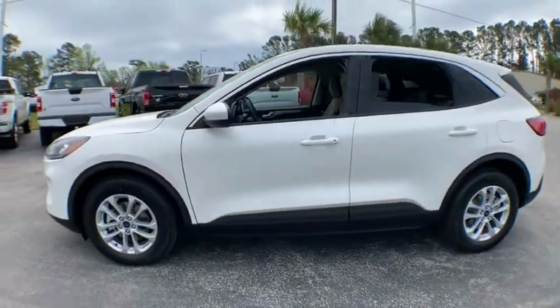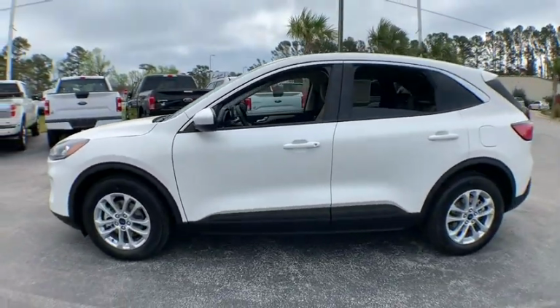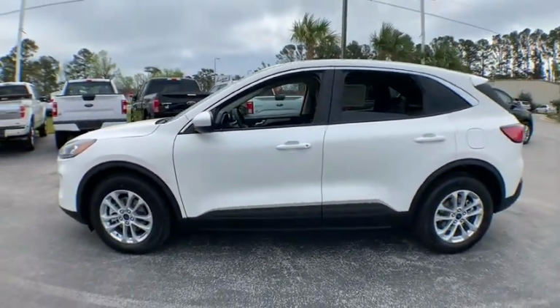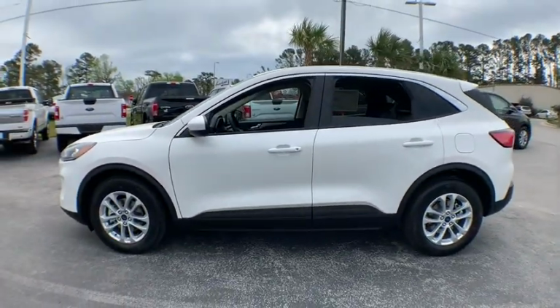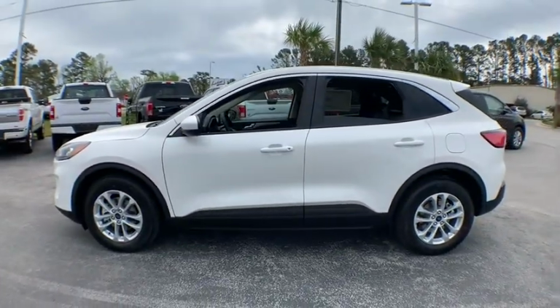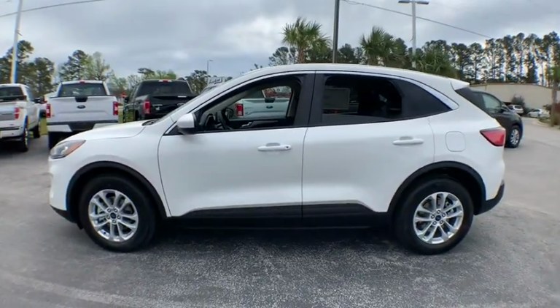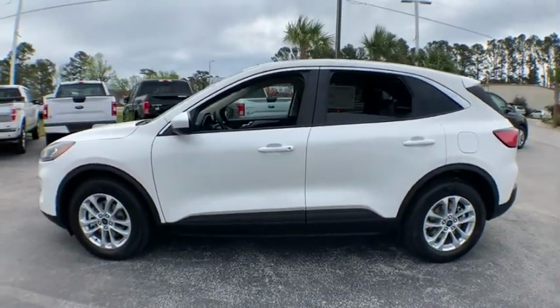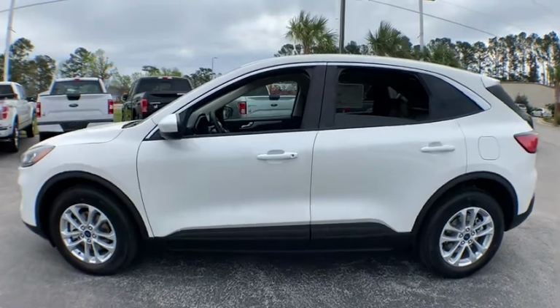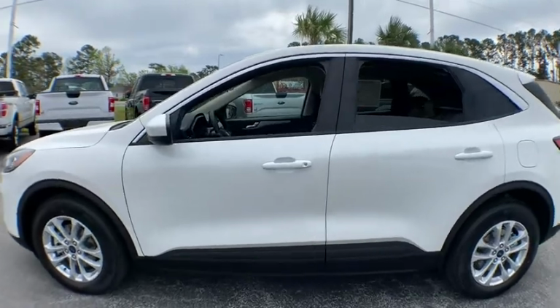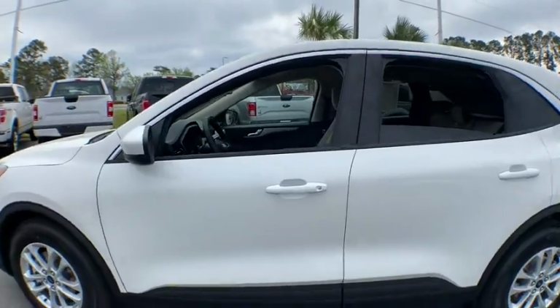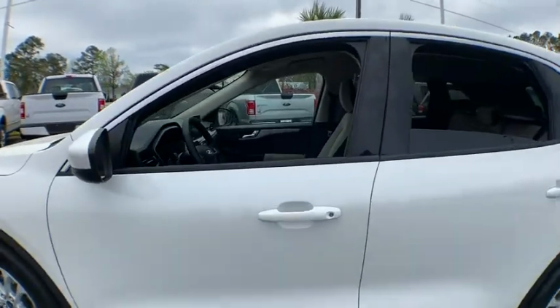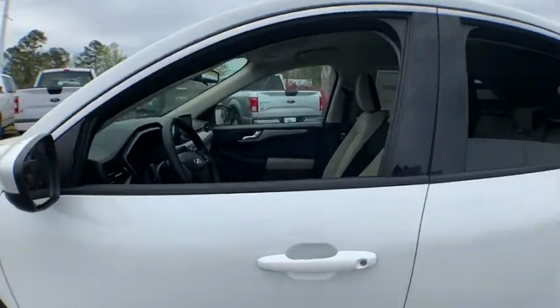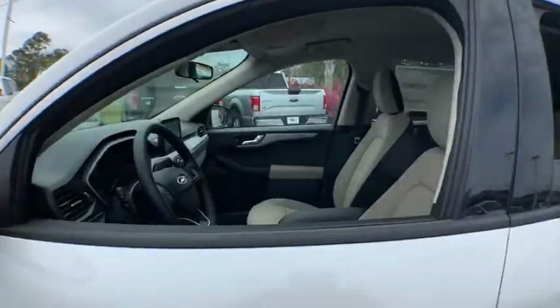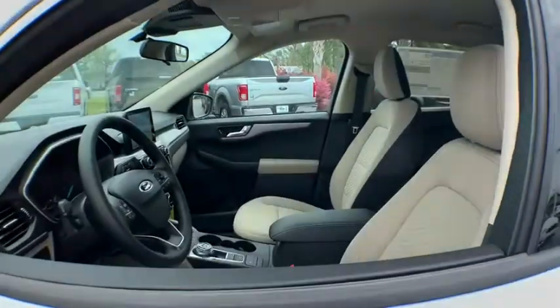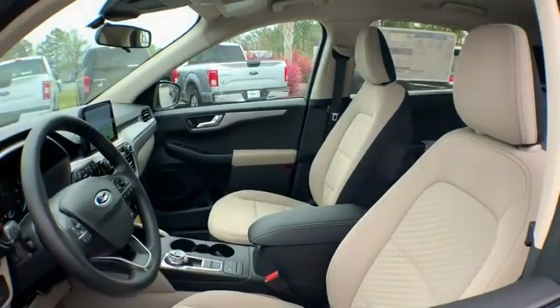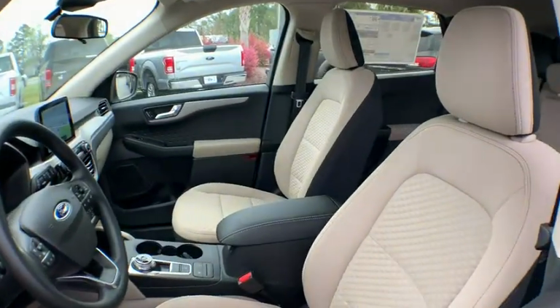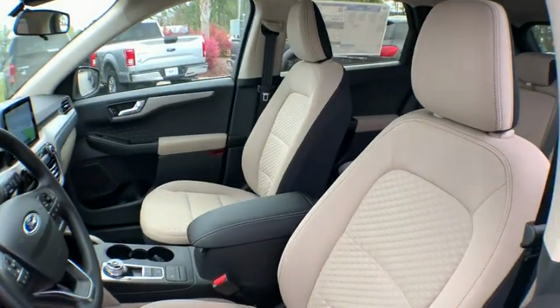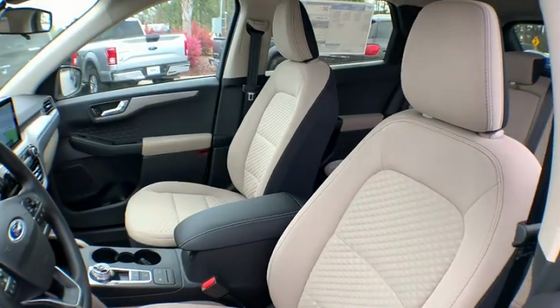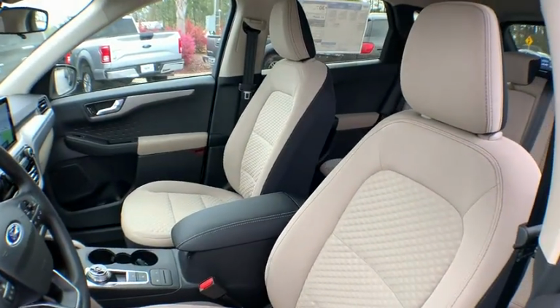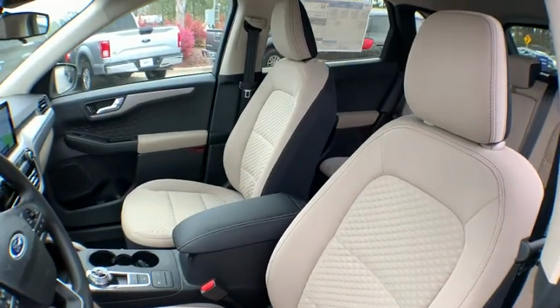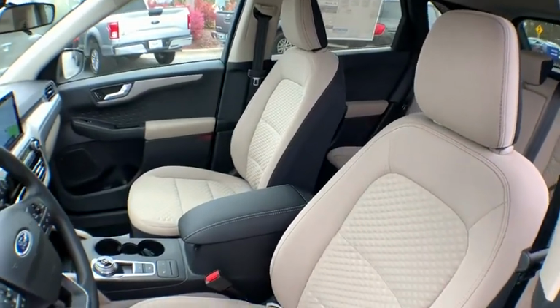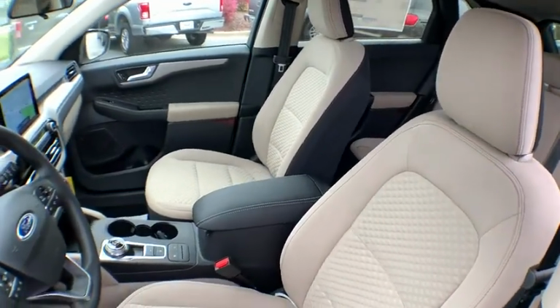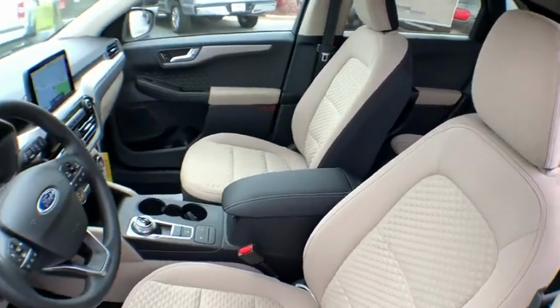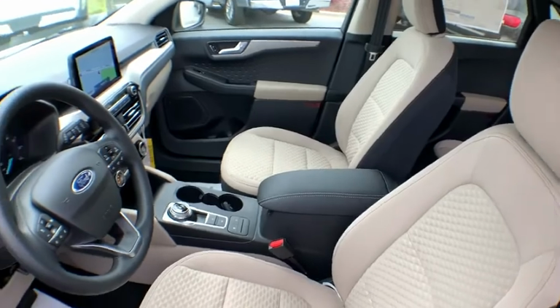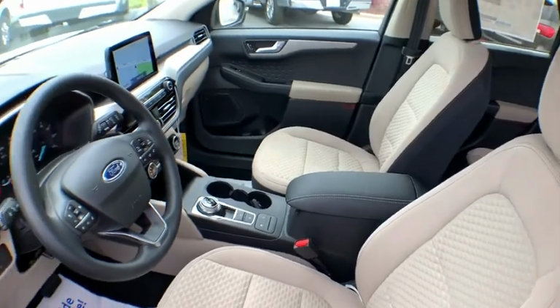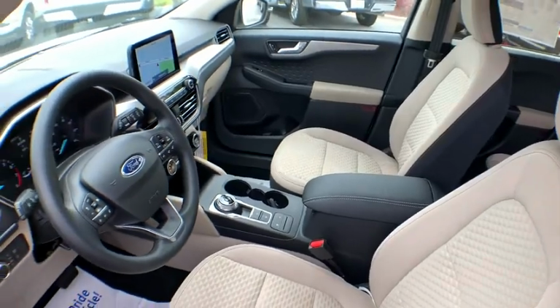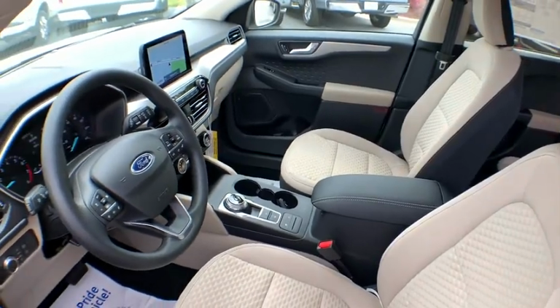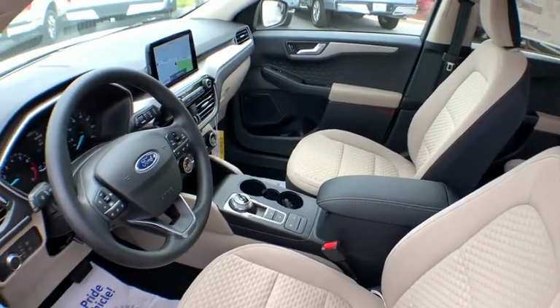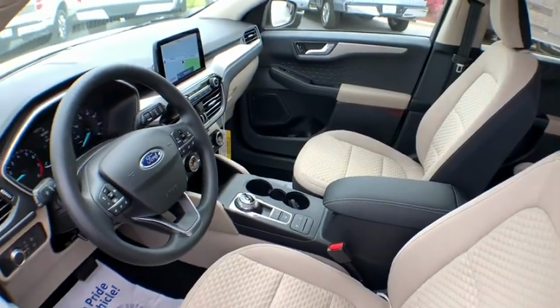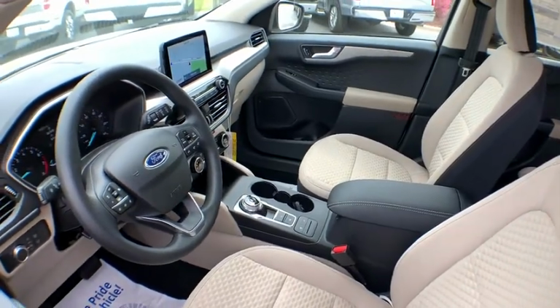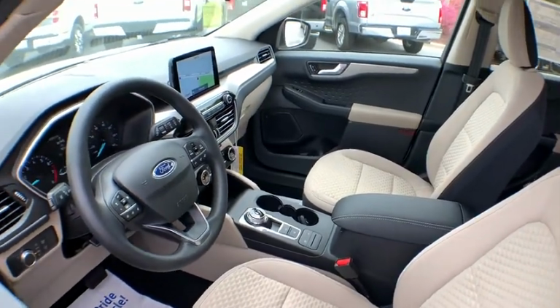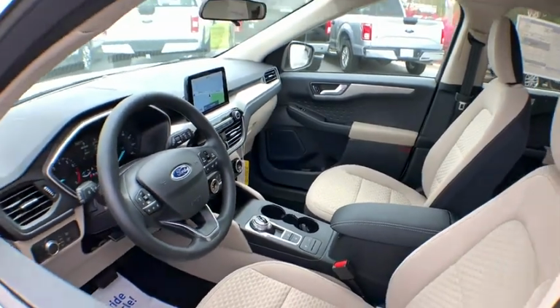Here are some of this vehicle's great options: traction control, dual airbags, power steering, alloy wheels, four-wheel disc brakes, AM-FM stereo radio, compass.